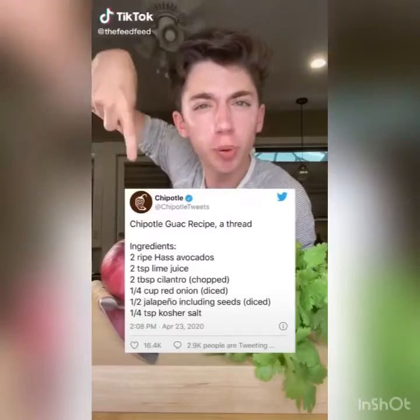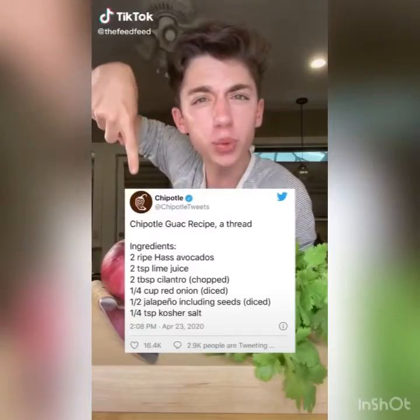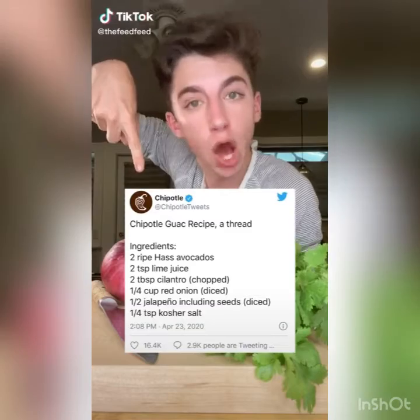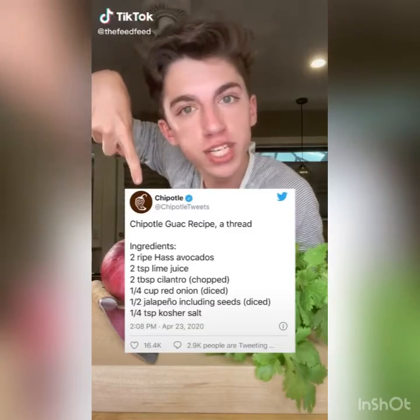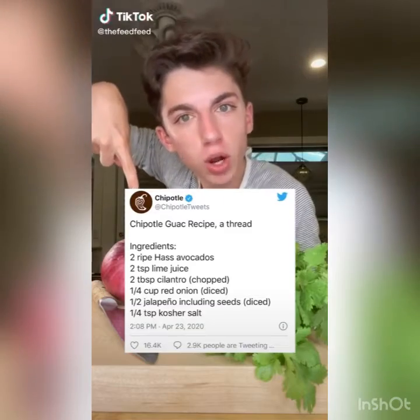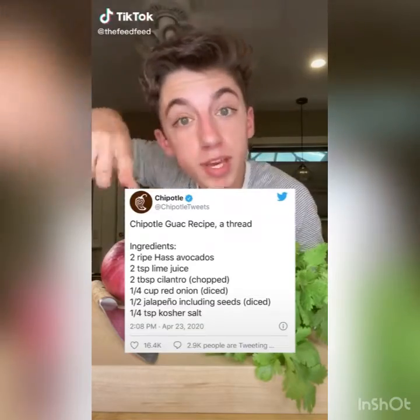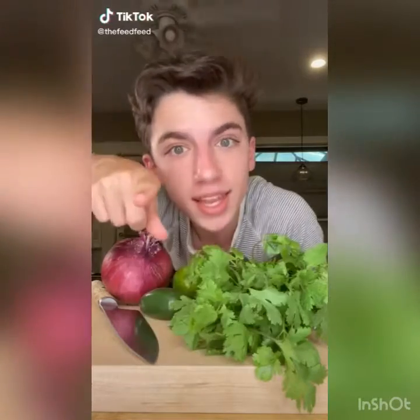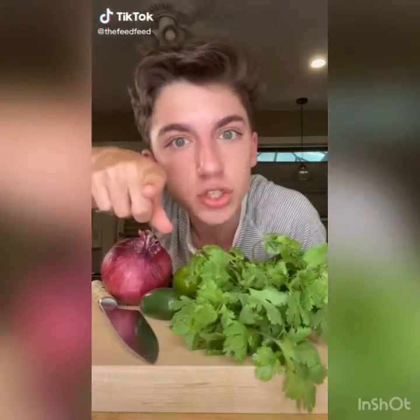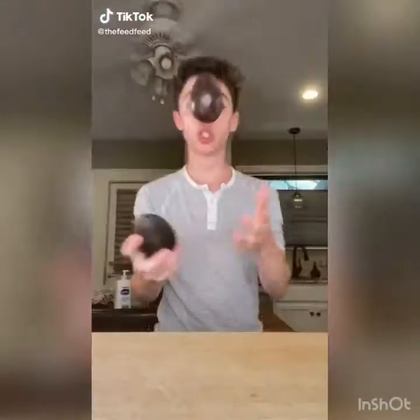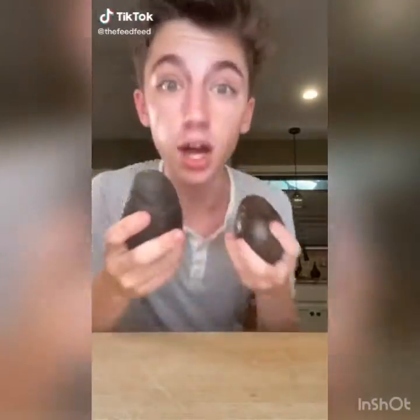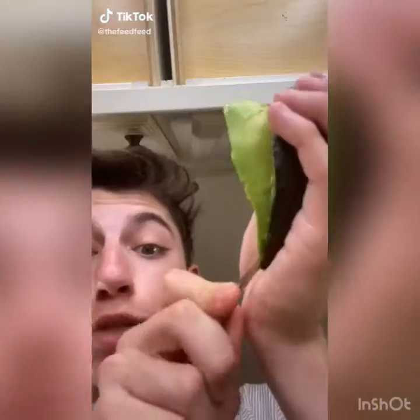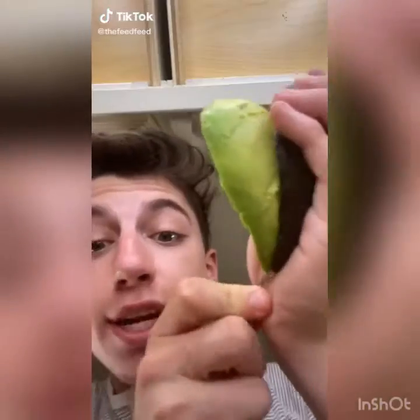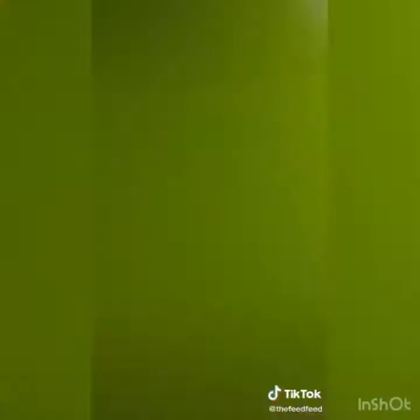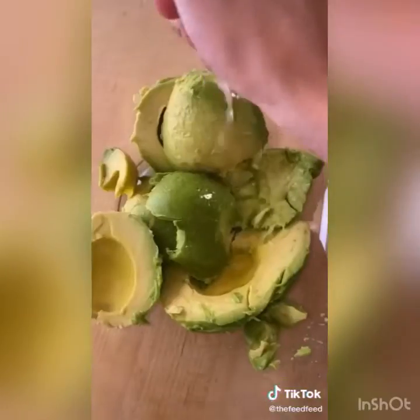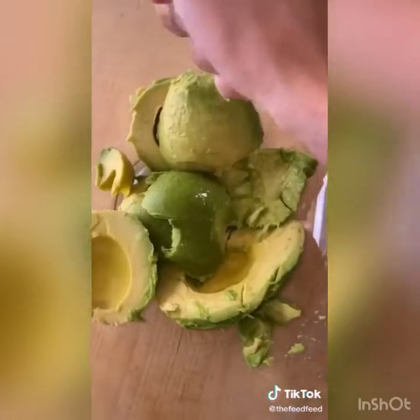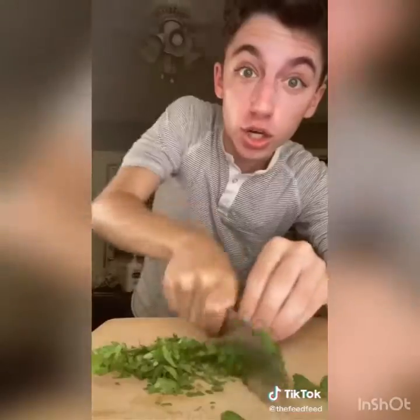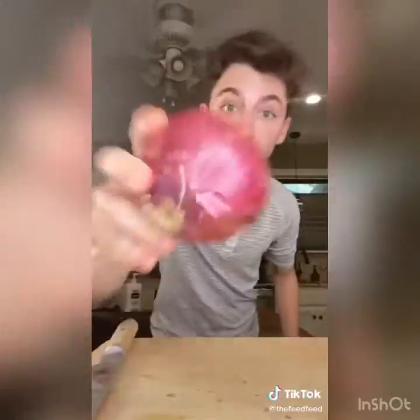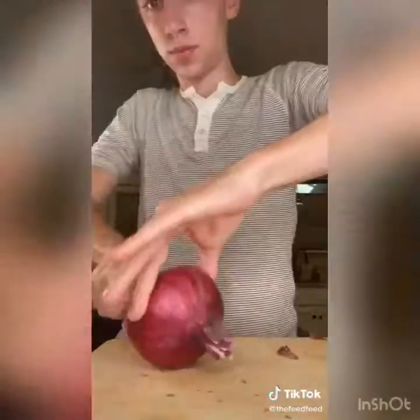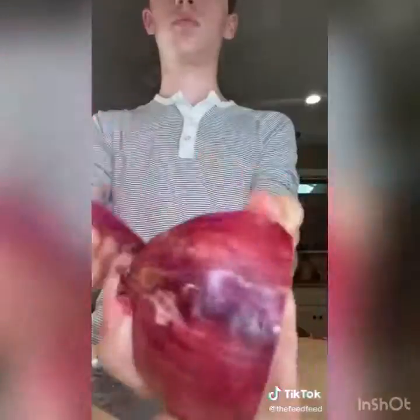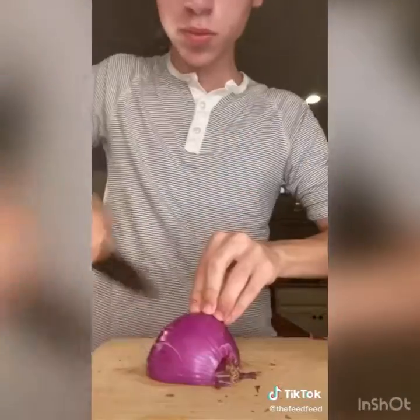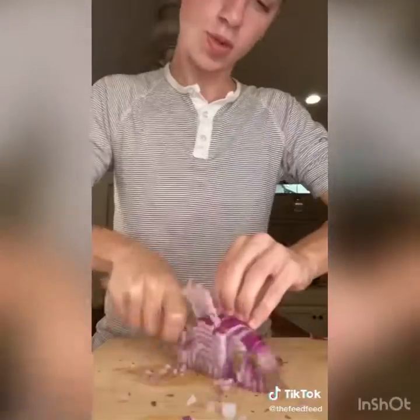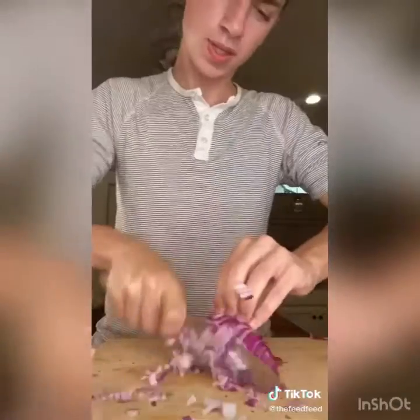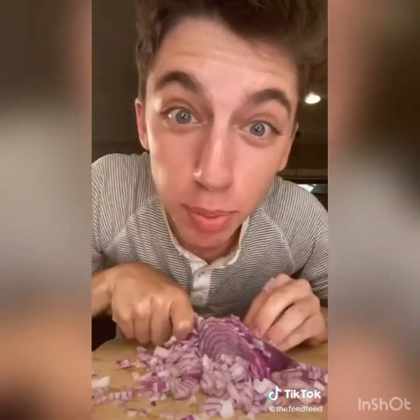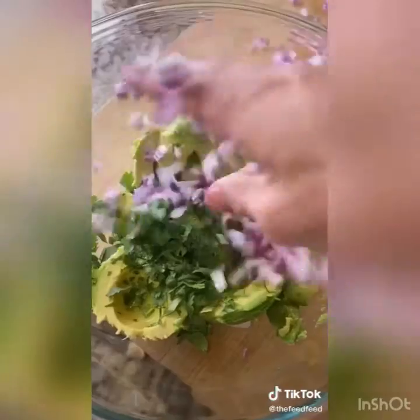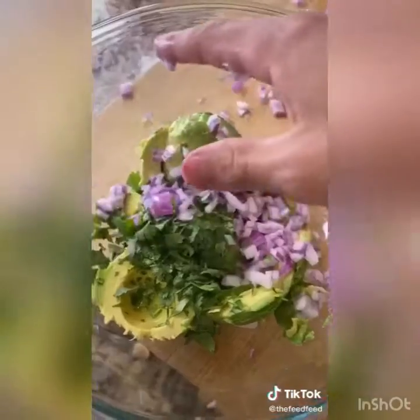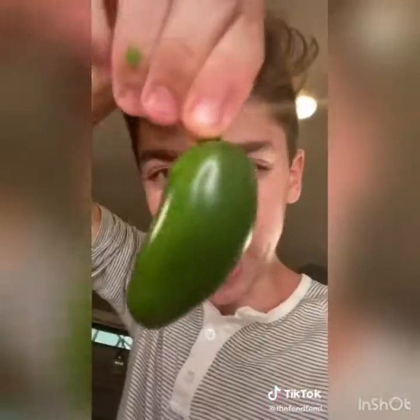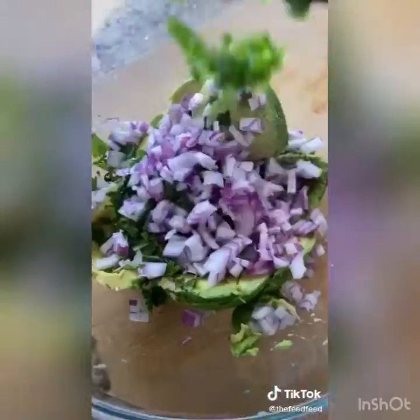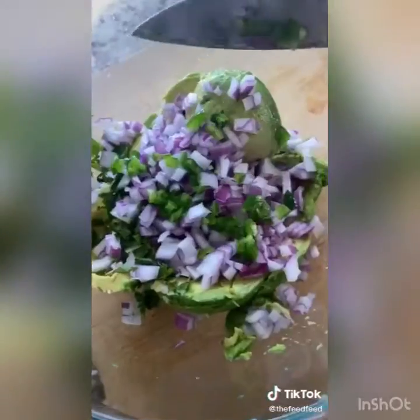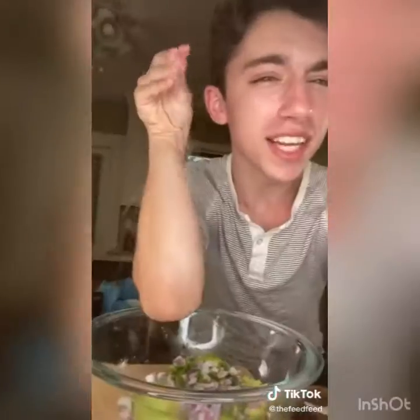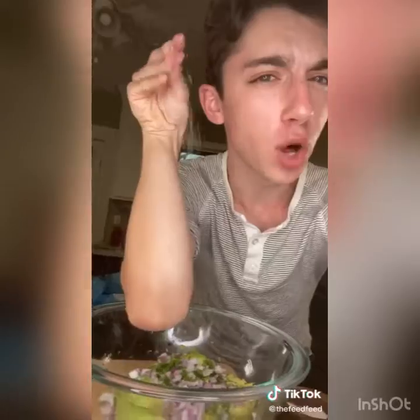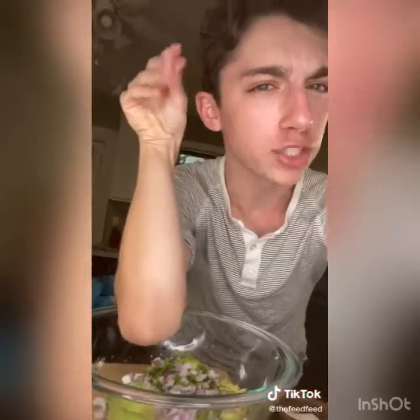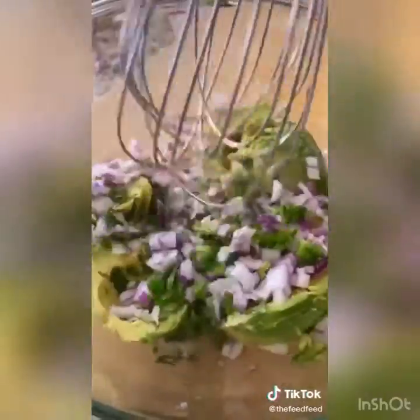Chipotle tweeted their secret guac recipe — let's give it a try. Two avocados, spoon into the bowl, lime juice, cilantro, red onion — my eyes burn — into the bowl, jalapeno, a little heat, and finally some salt. Mash it up.